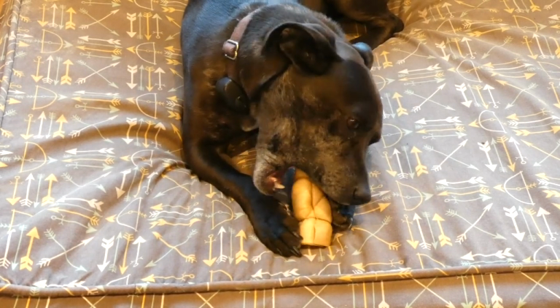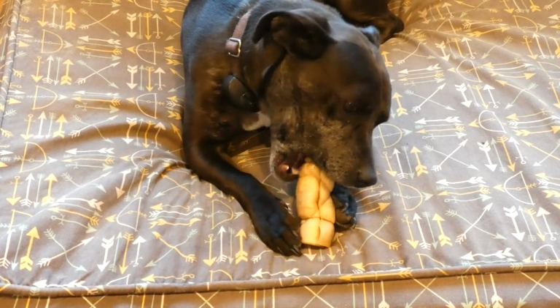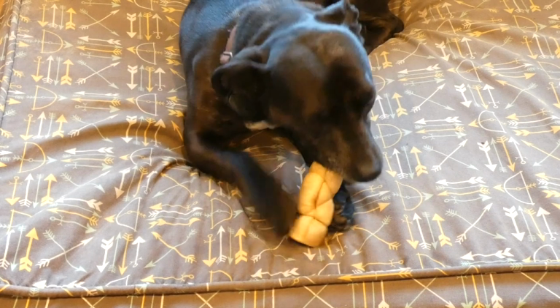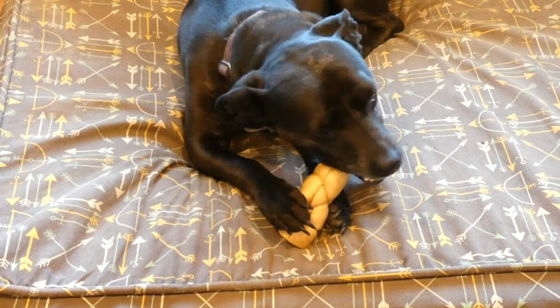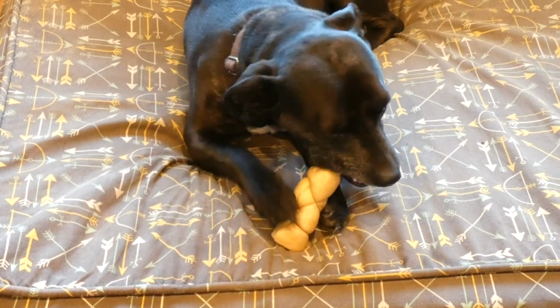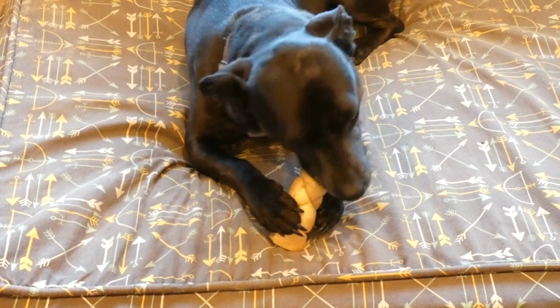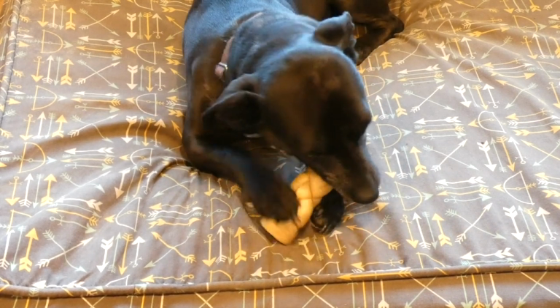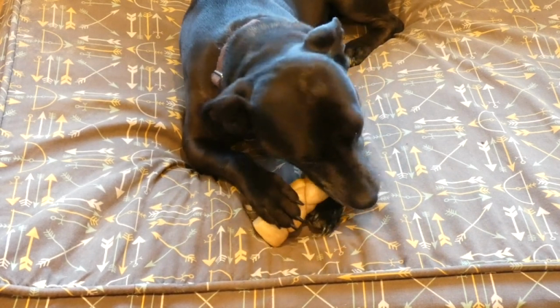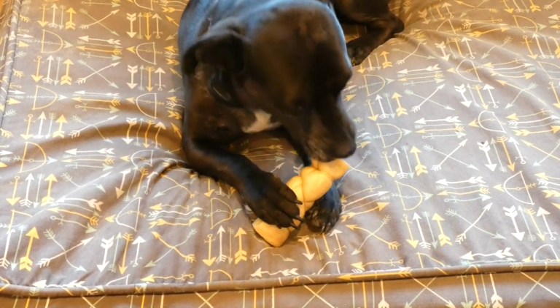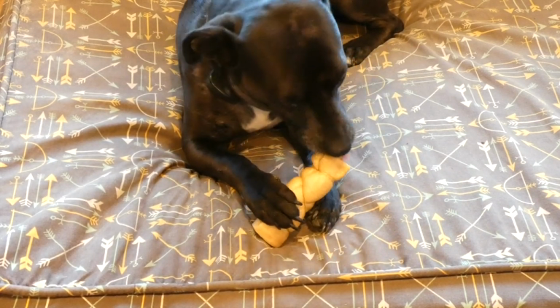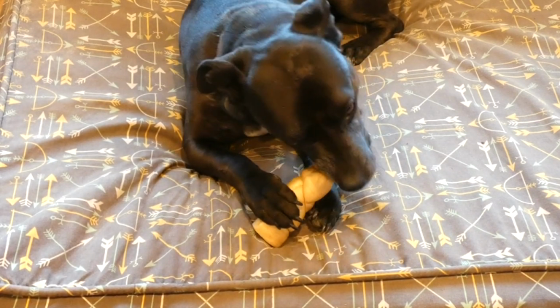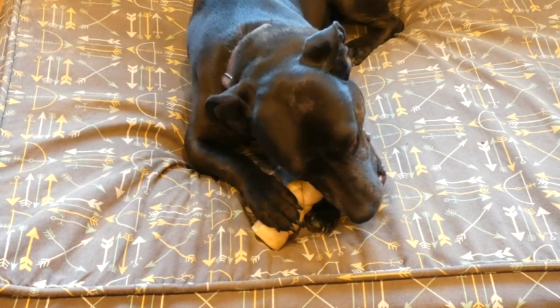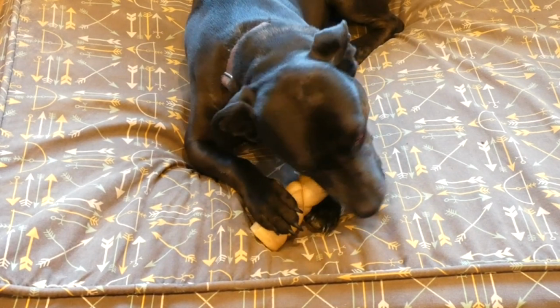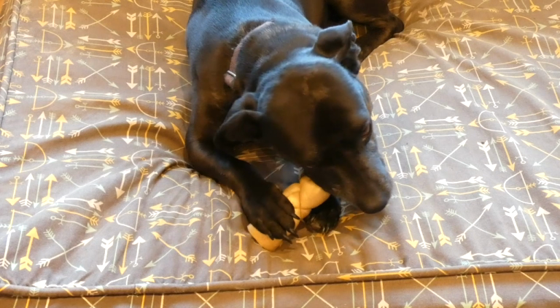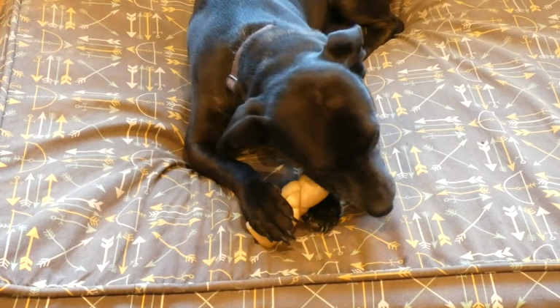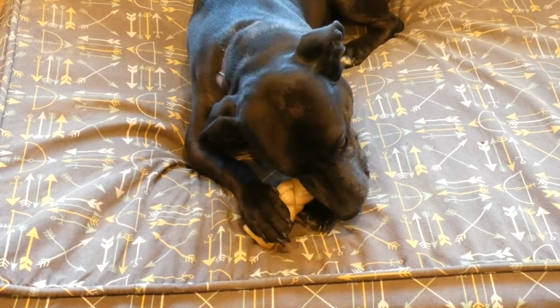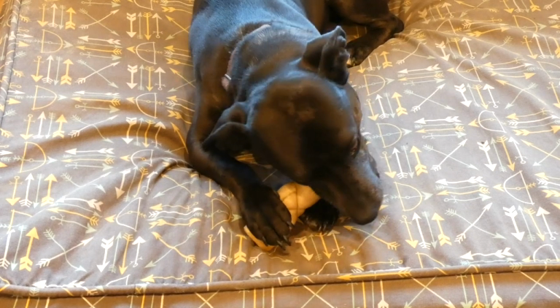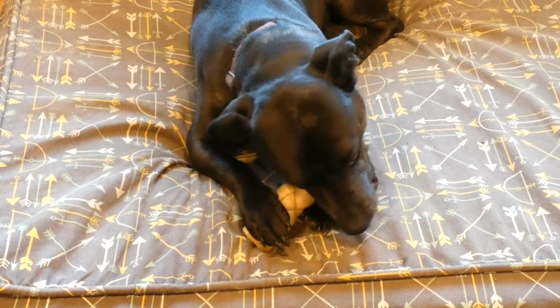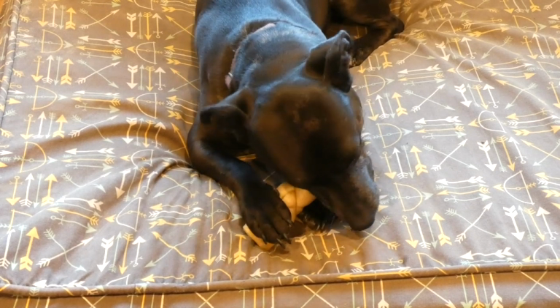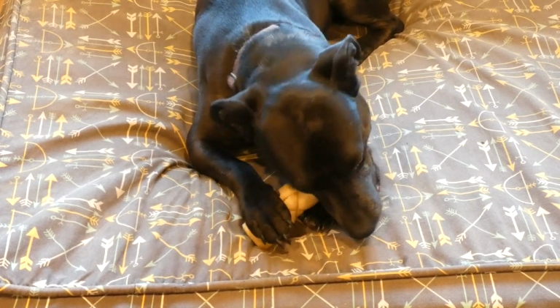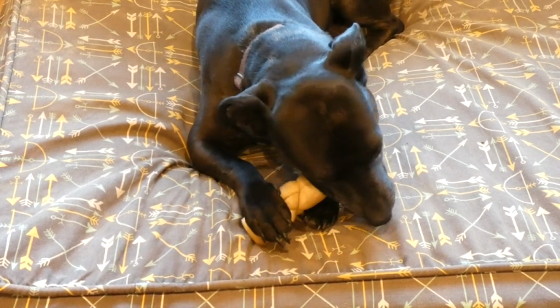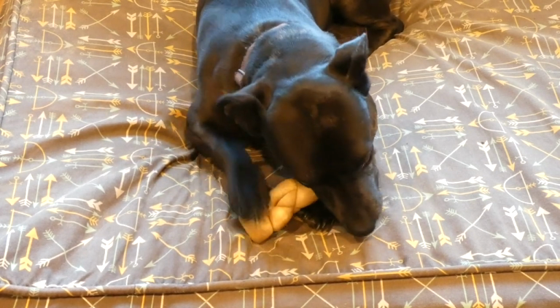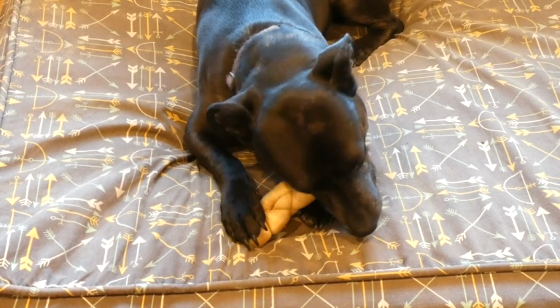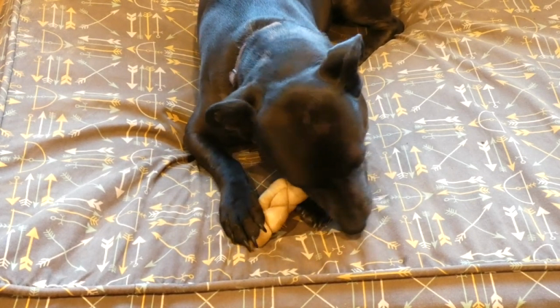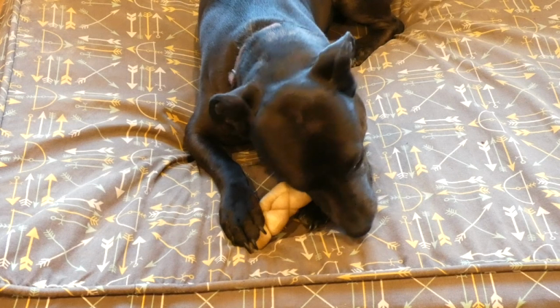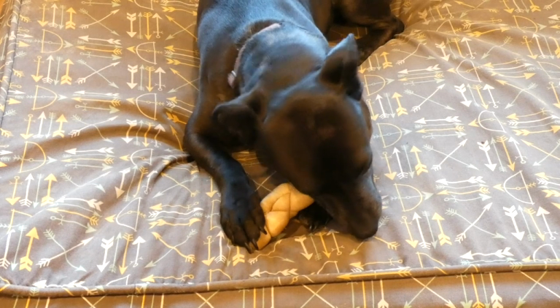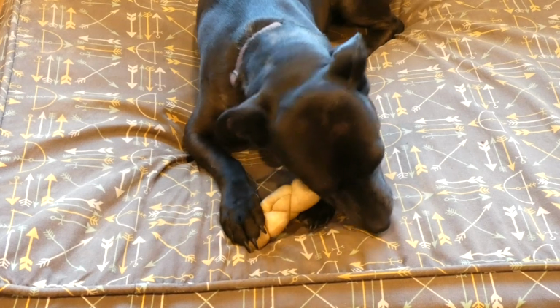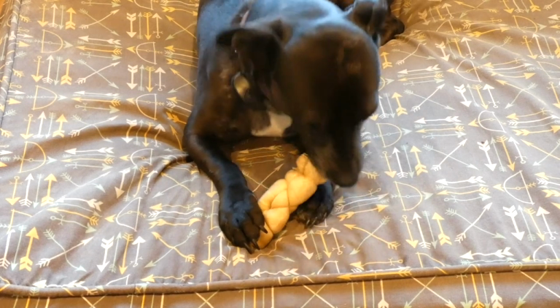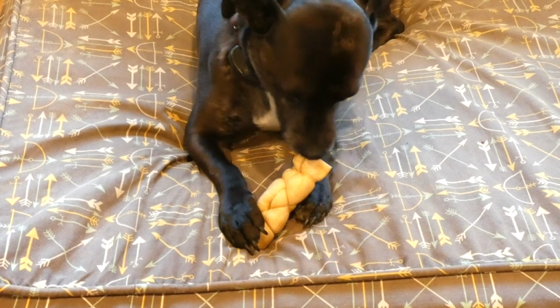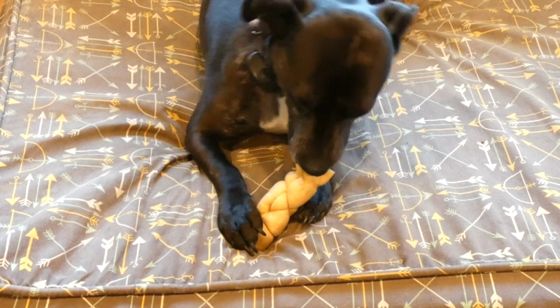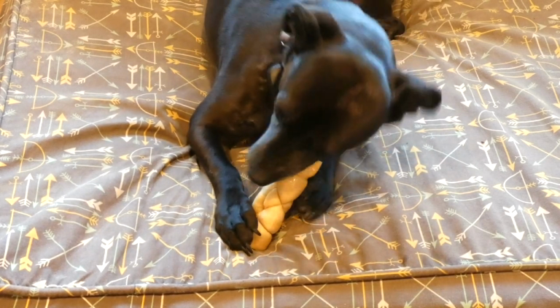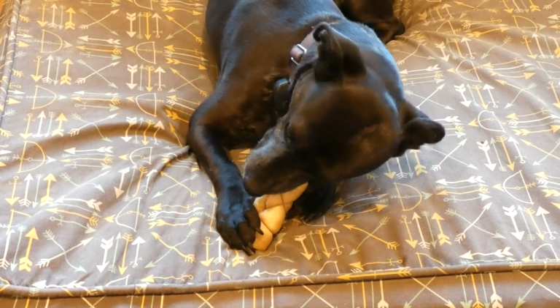You can get a five pack of the rolls for $15.95. So they're not the cheapest chews — they're a little bit more expensive than rawhide, but they're healthier, easier to digest, and just overall better for your dog.